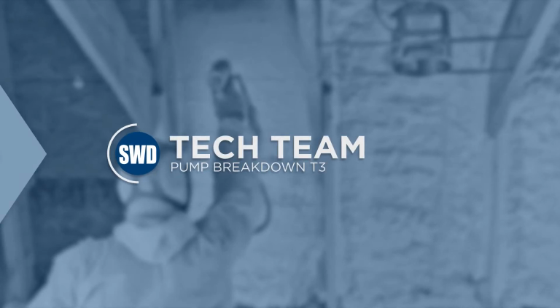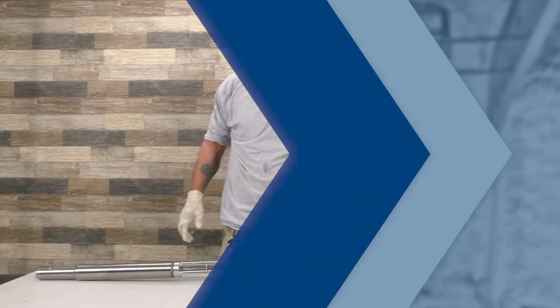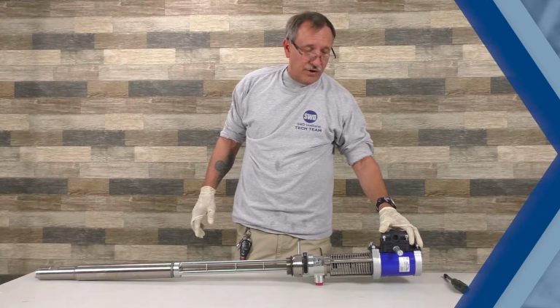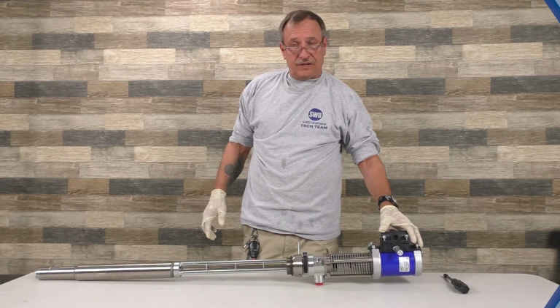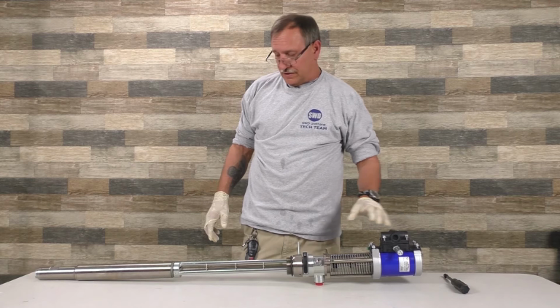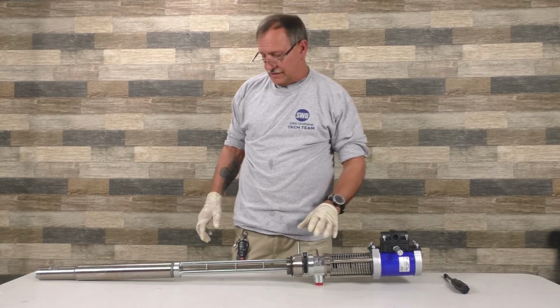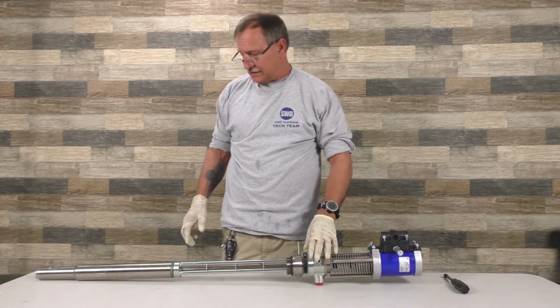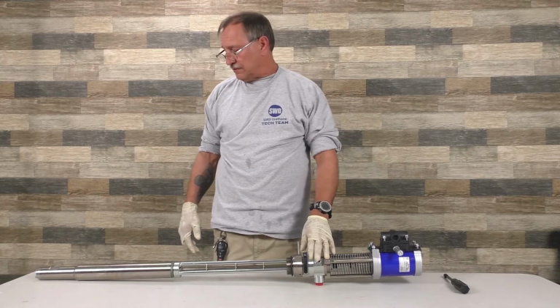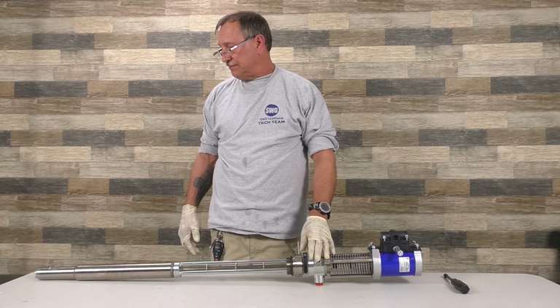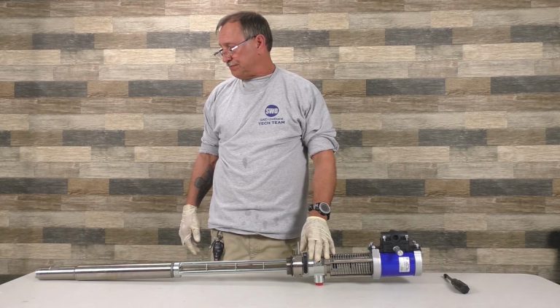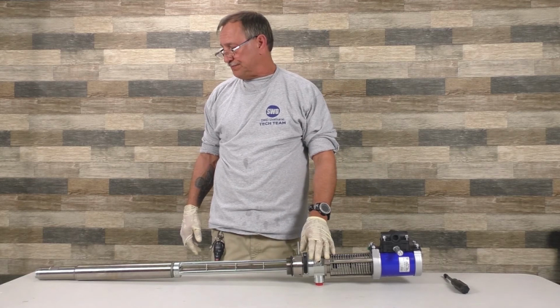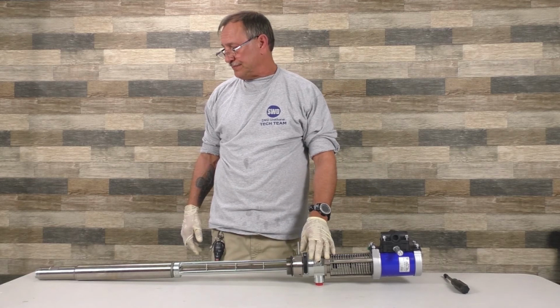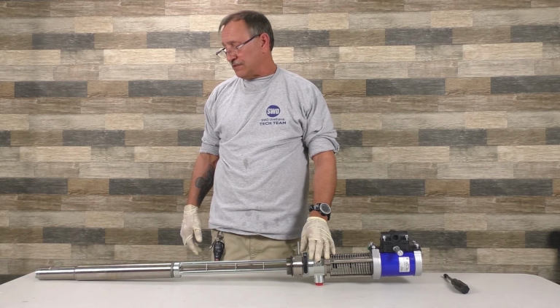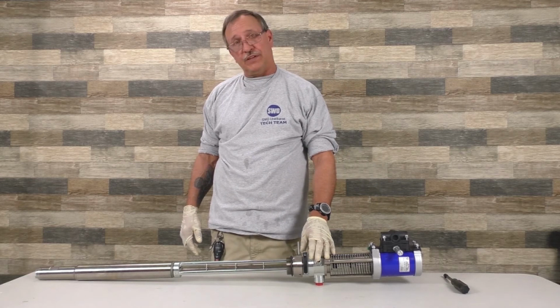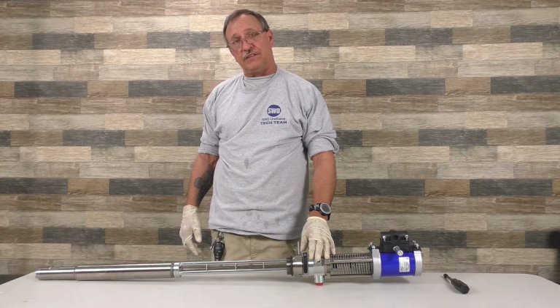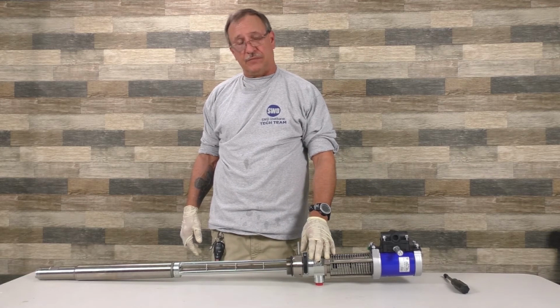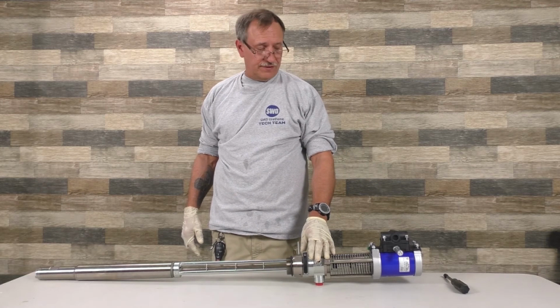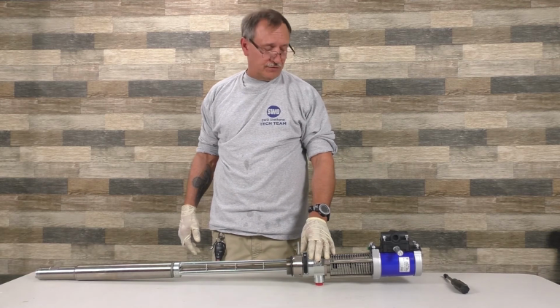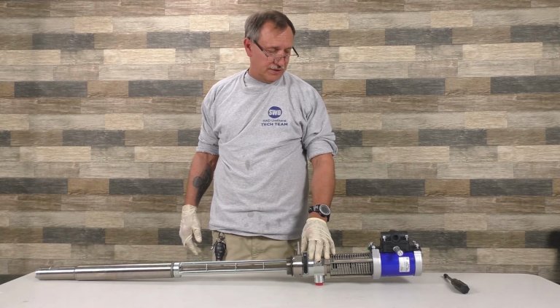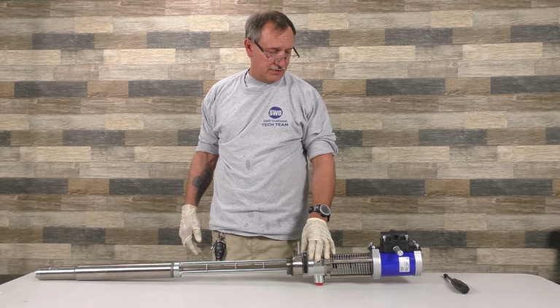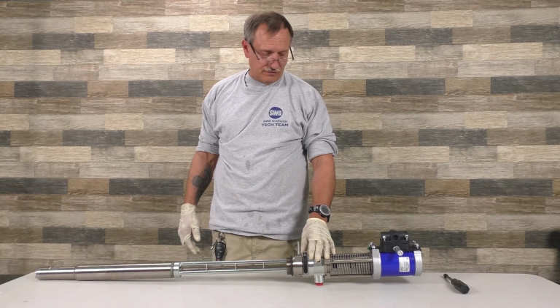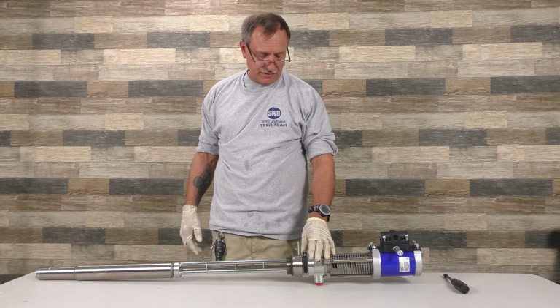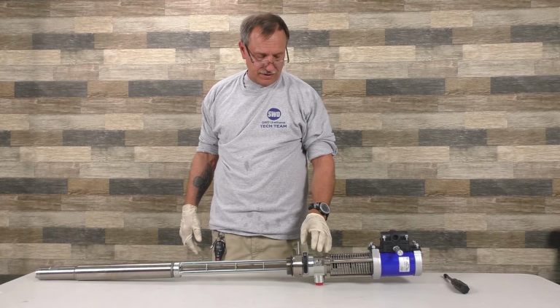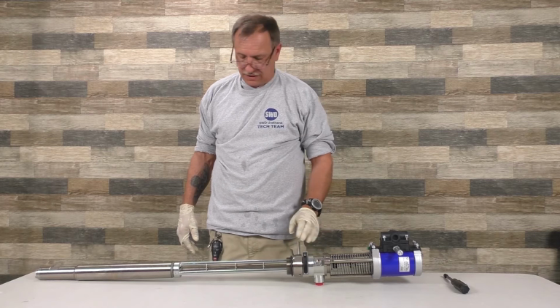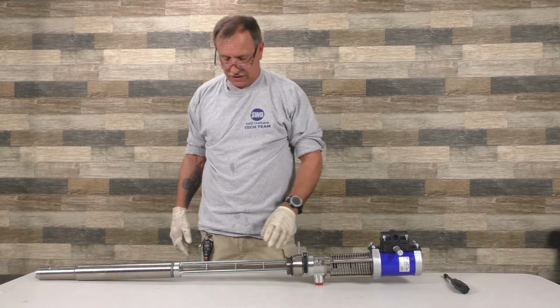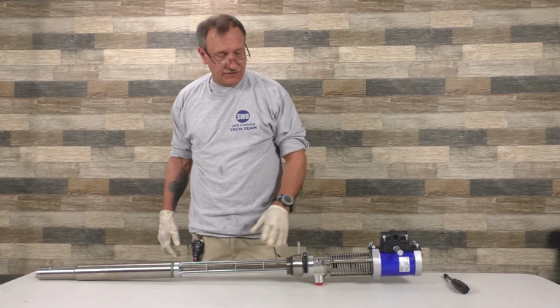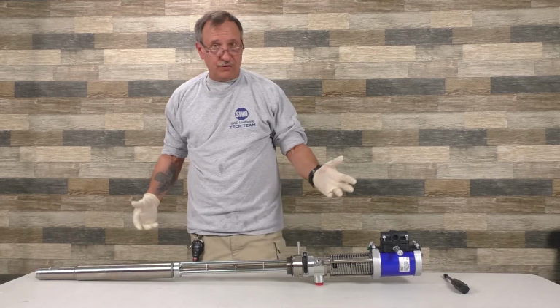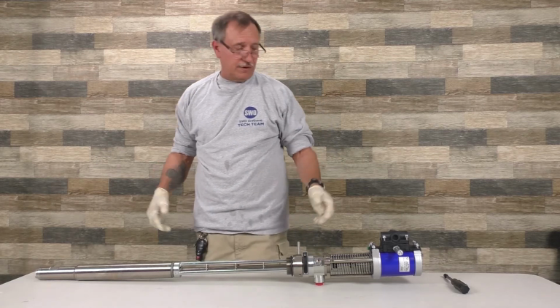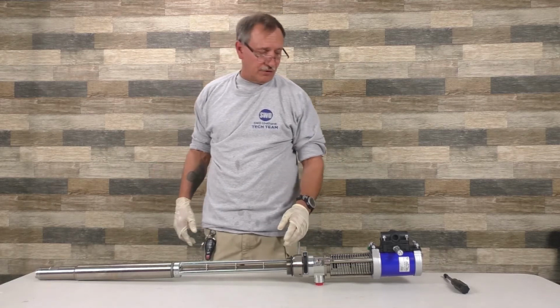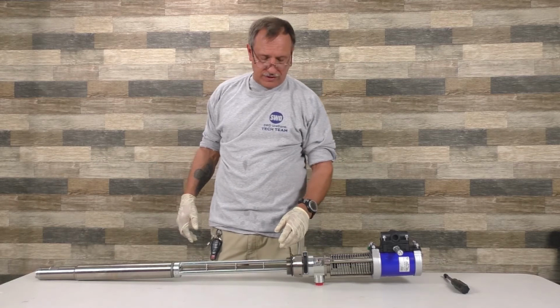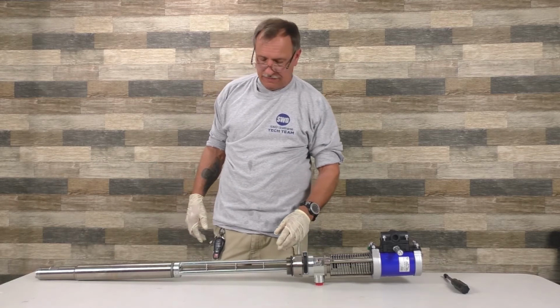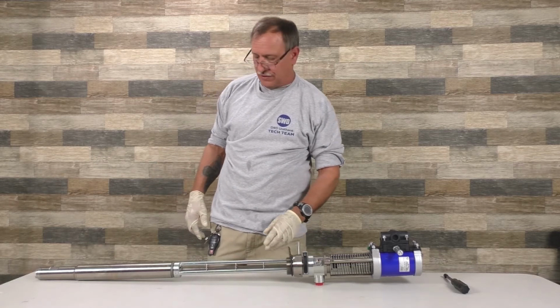Today we're going to discuss assembly and disassembly of a T3 transfer pump. These are the newest pumps that Greco came out with.